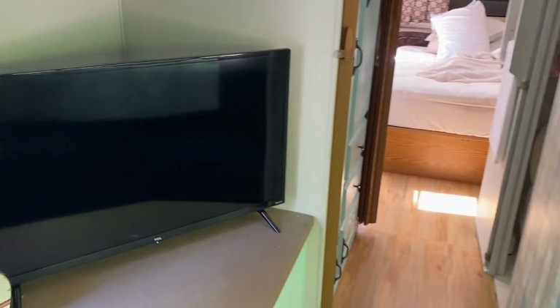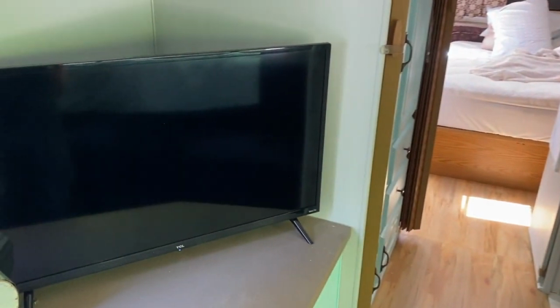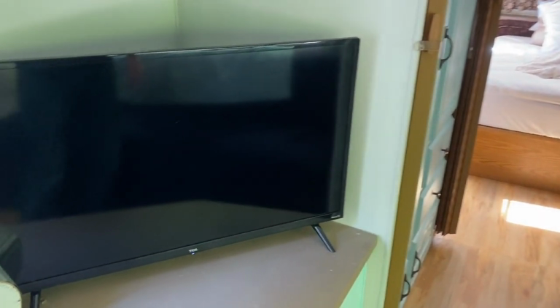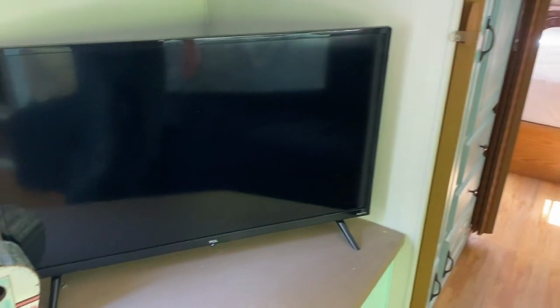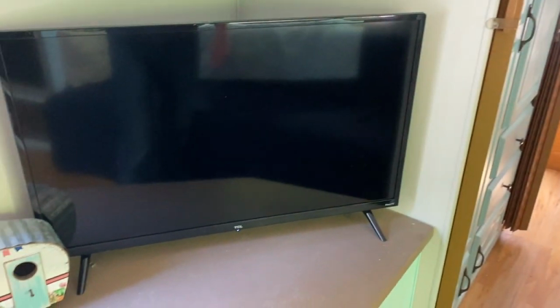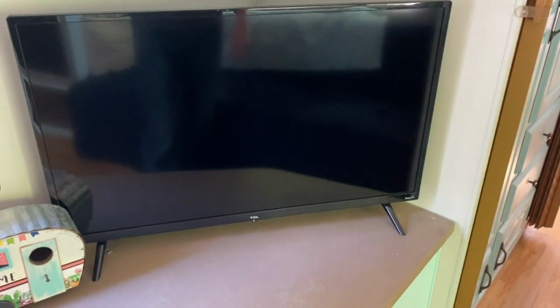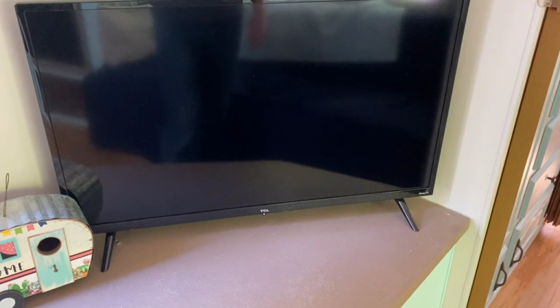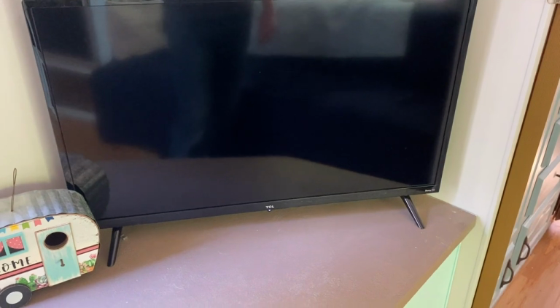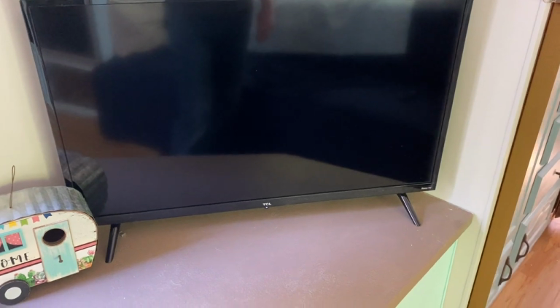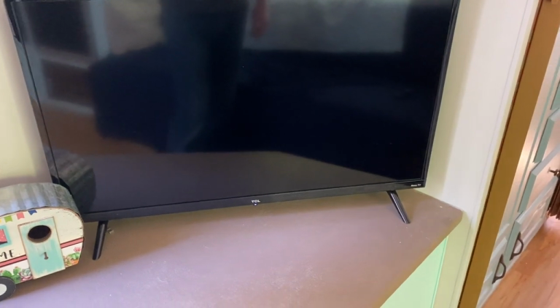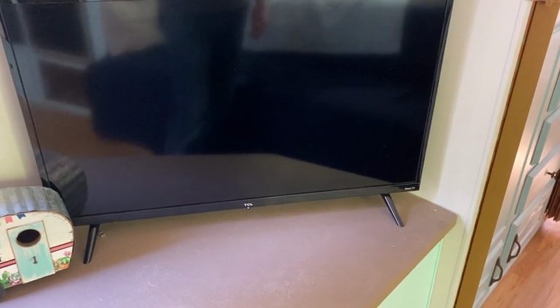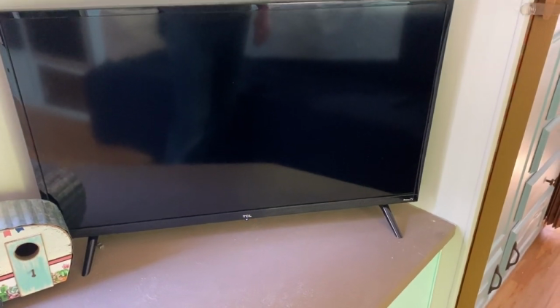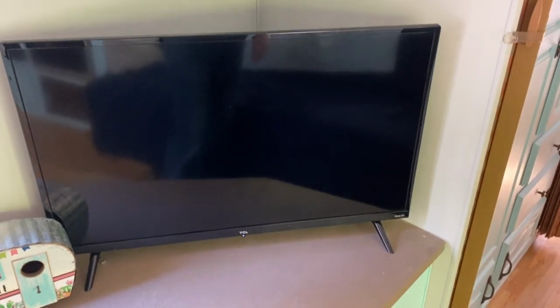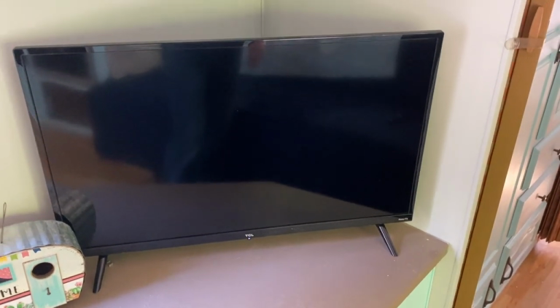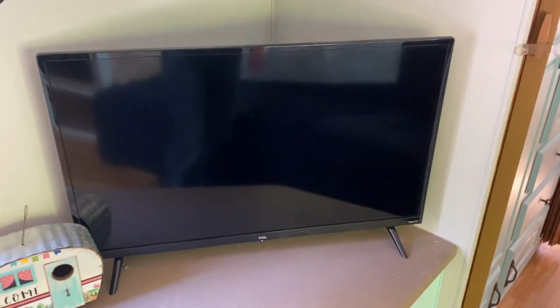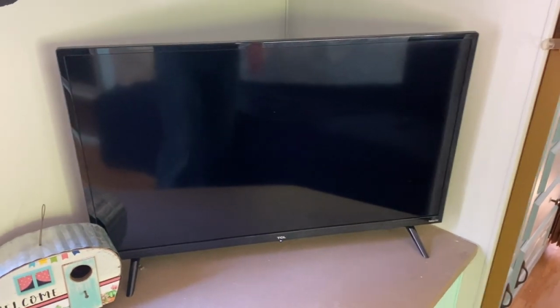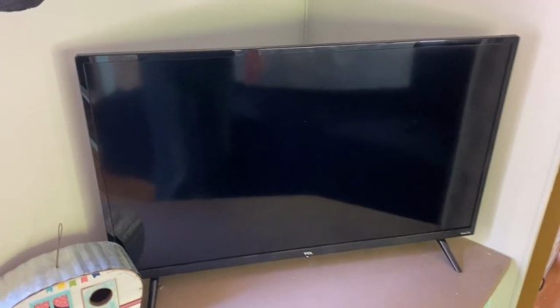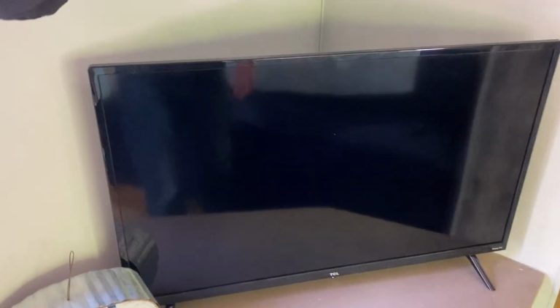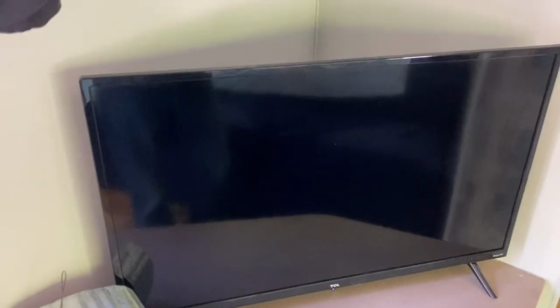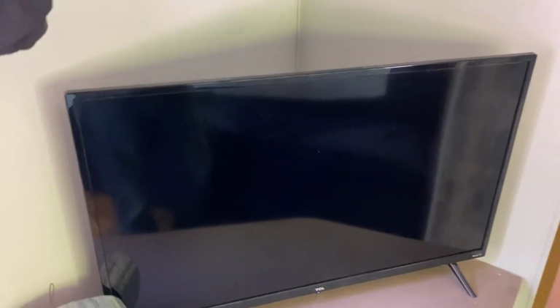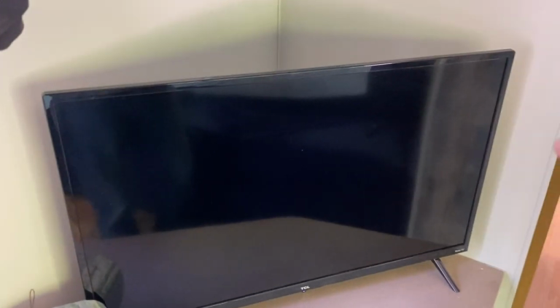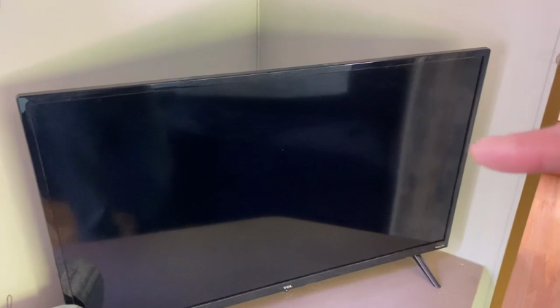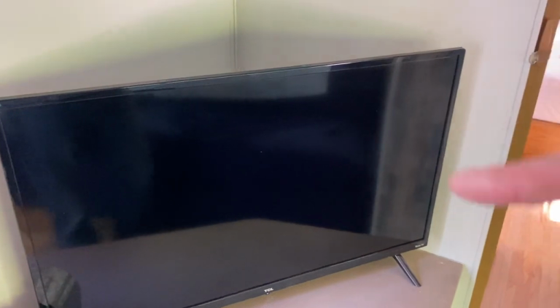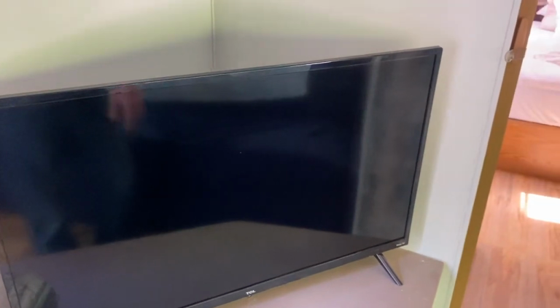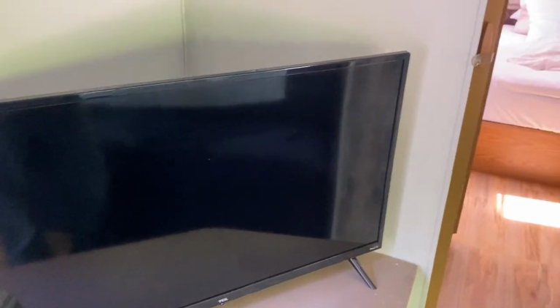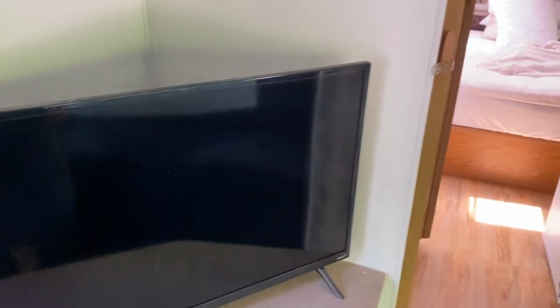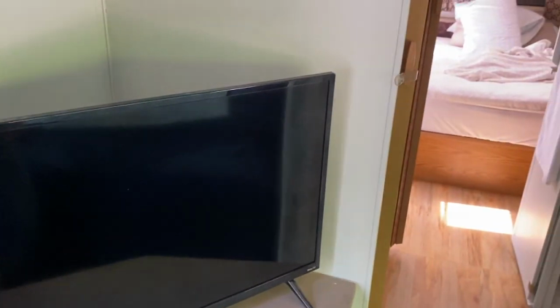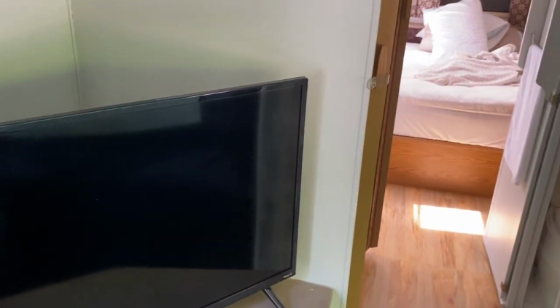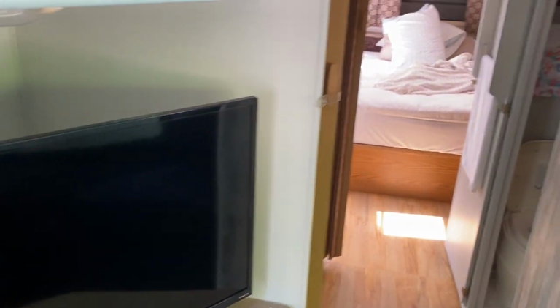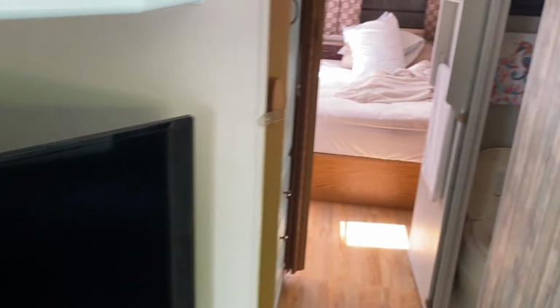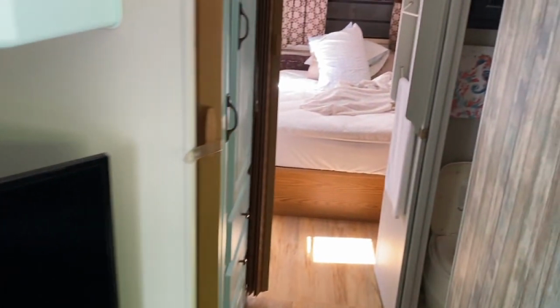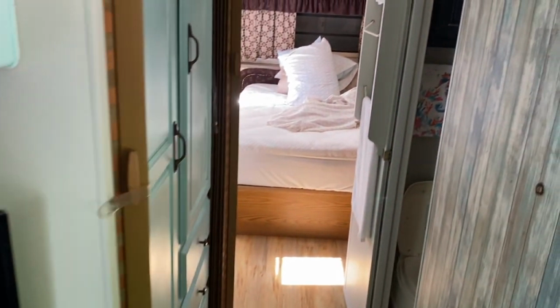We bought the TCL Roku TV — I'll leave a link to that in the description below if you want to pick it up. It's got Roku built in, so it's a Wi-Fi TV.